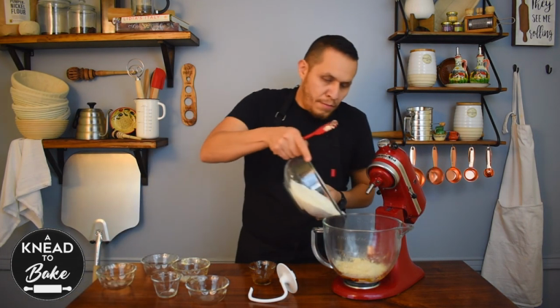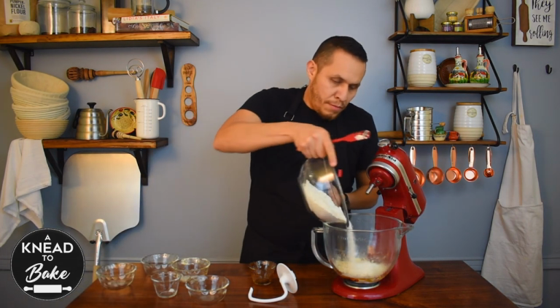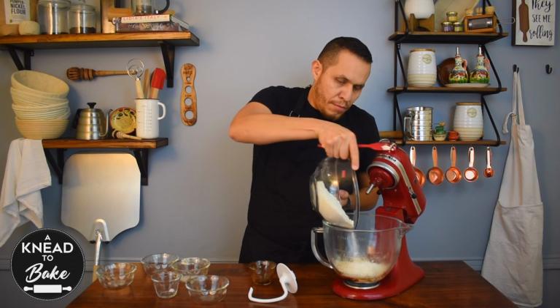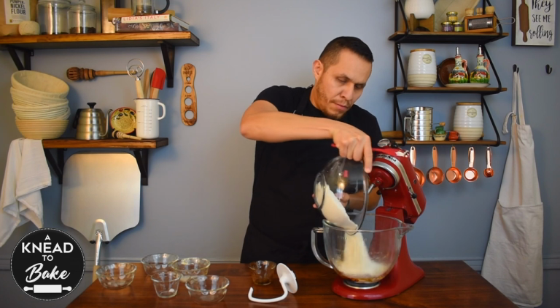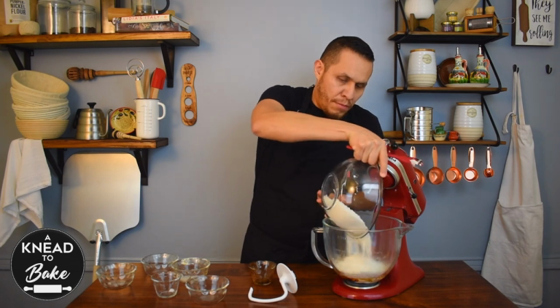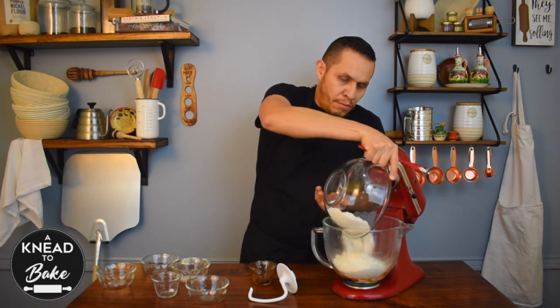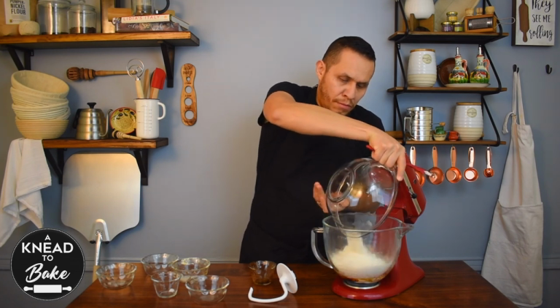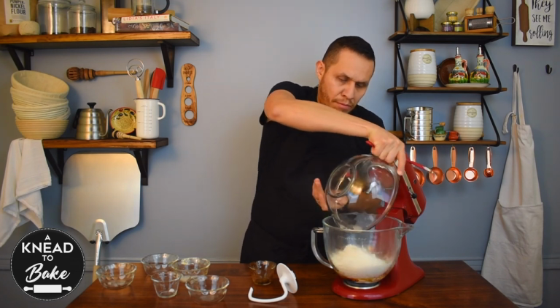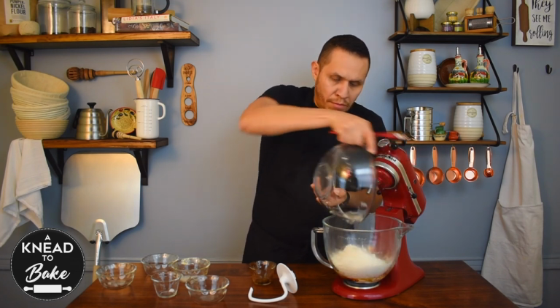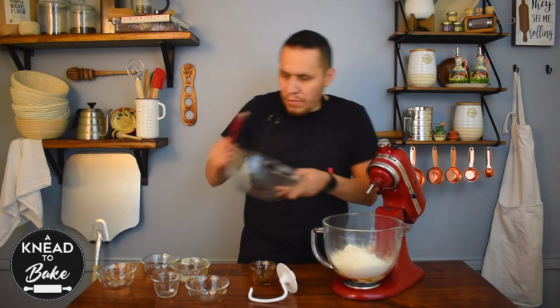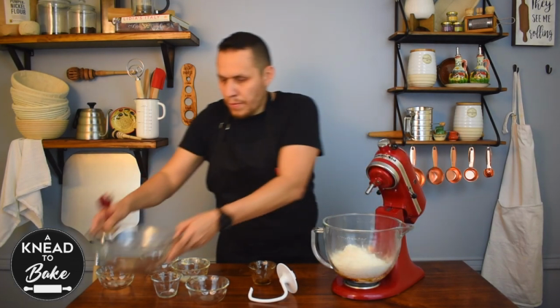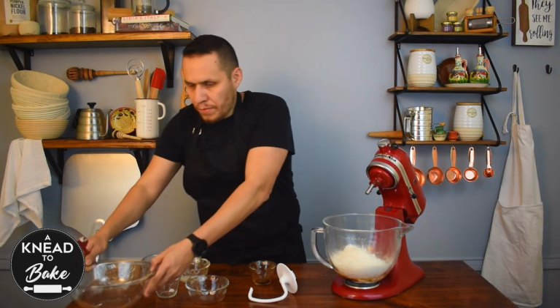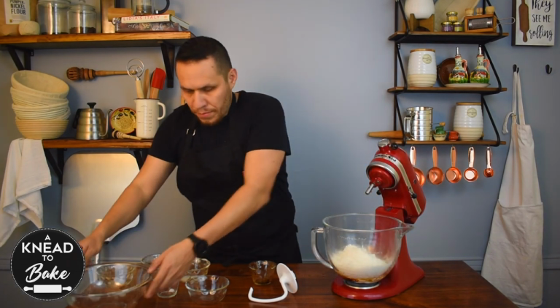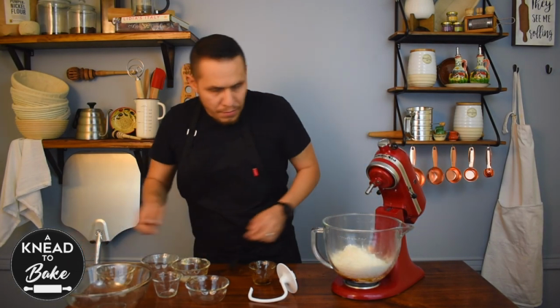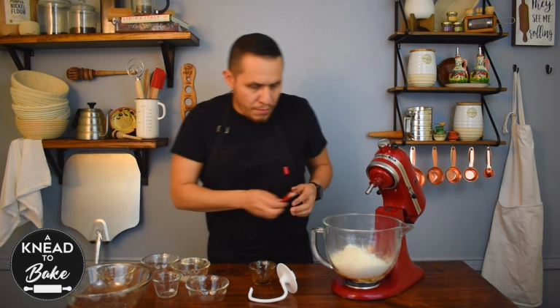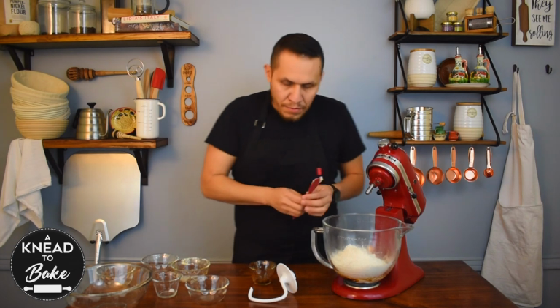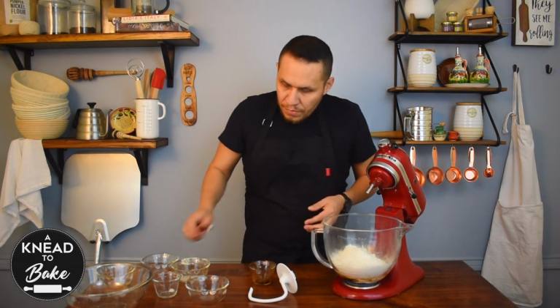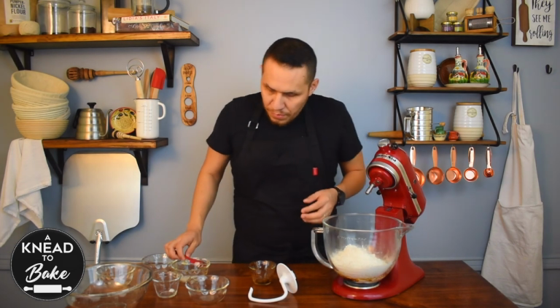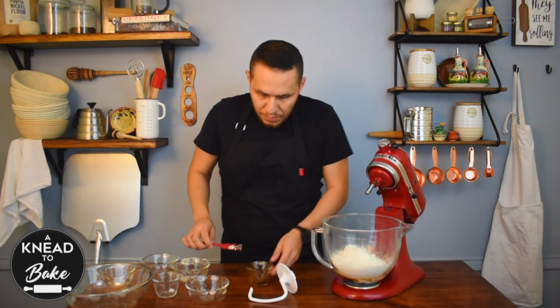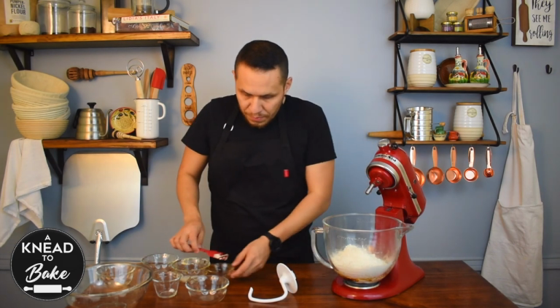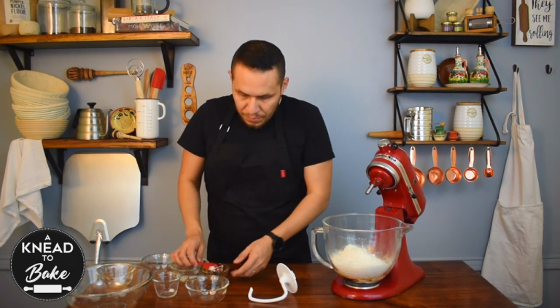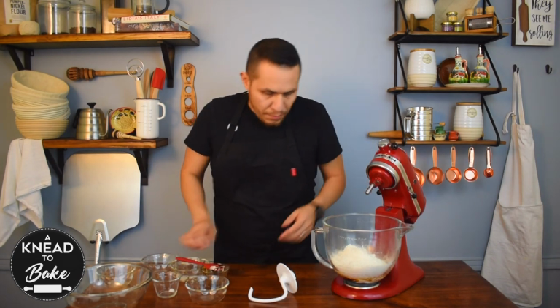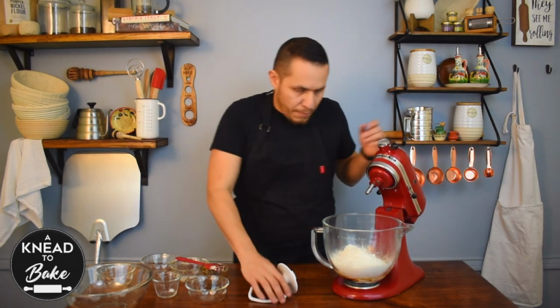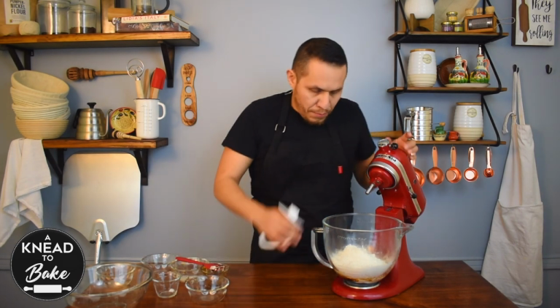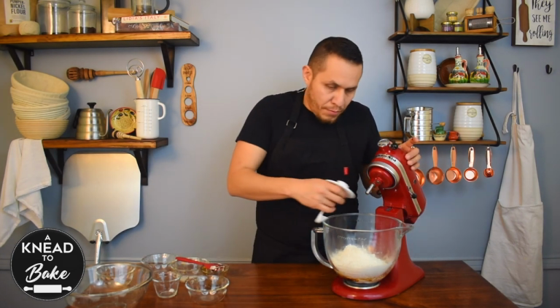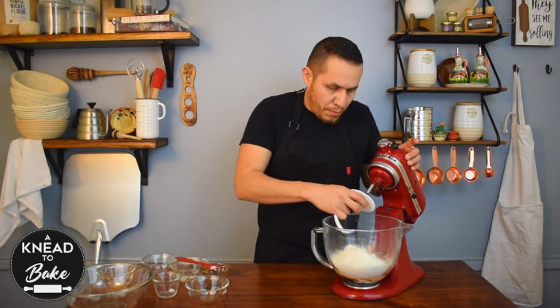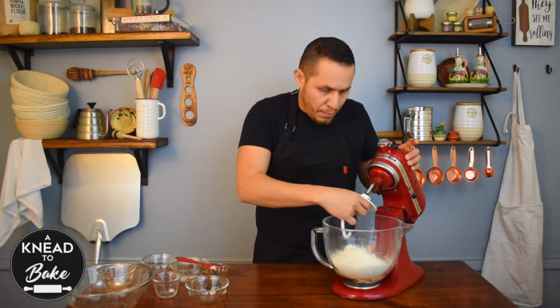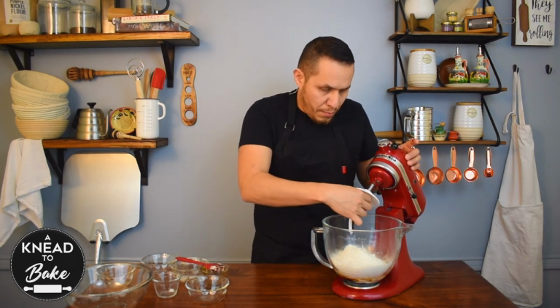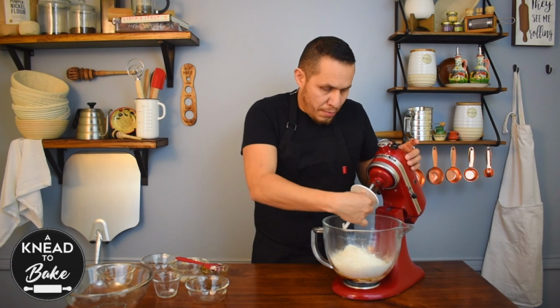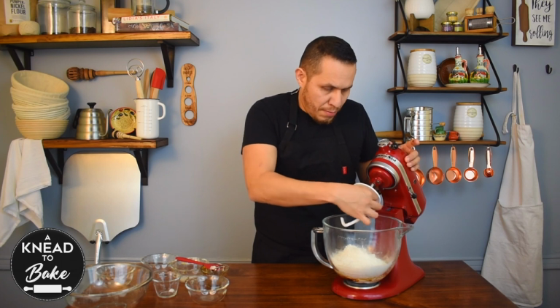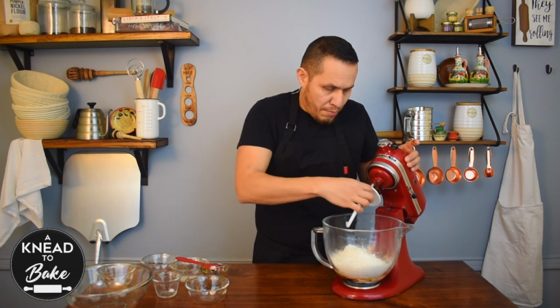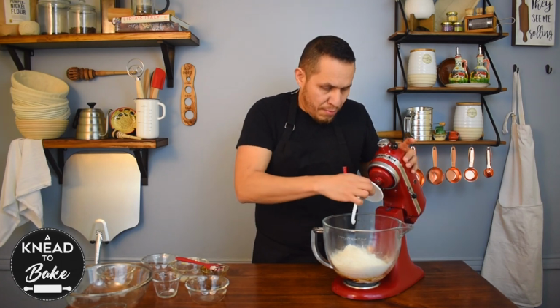Add 425 grams of bread flour. Mix with the hook attachment of your mixer until your dough comes together, for about 2 to 3 minutes.